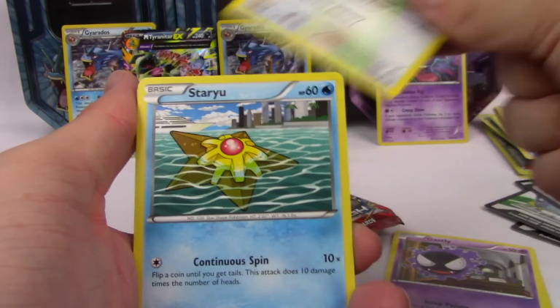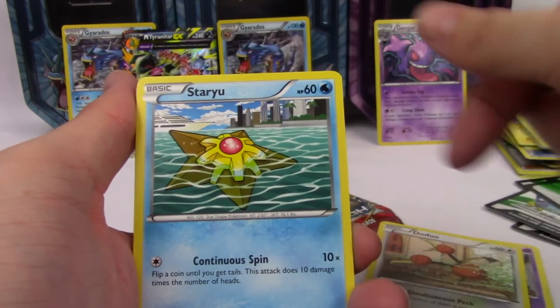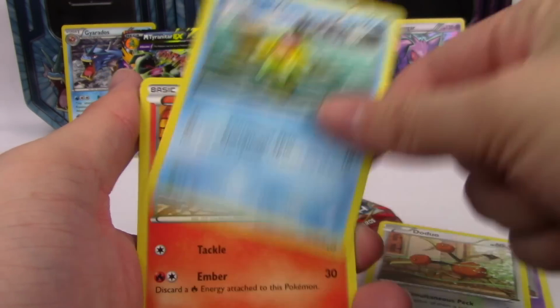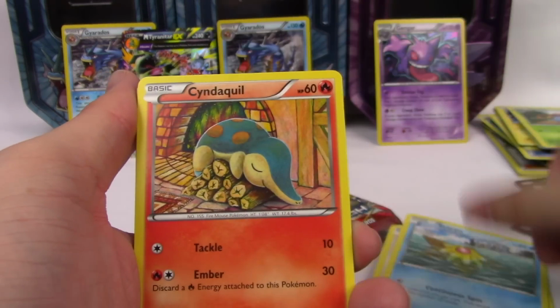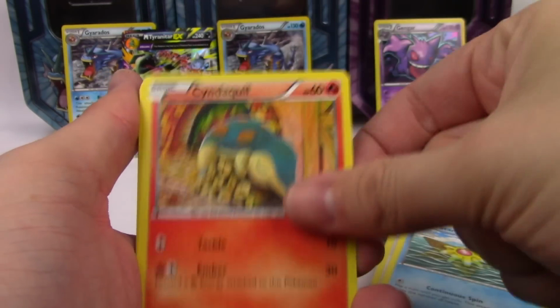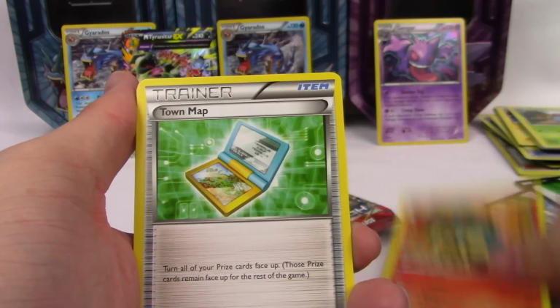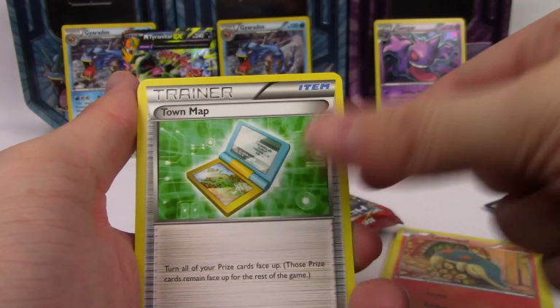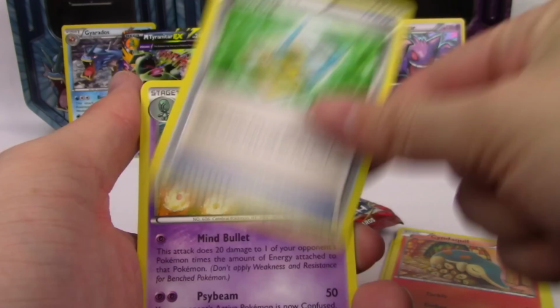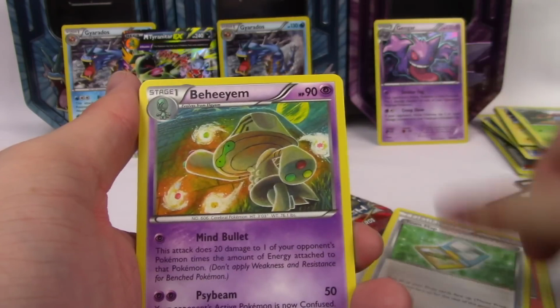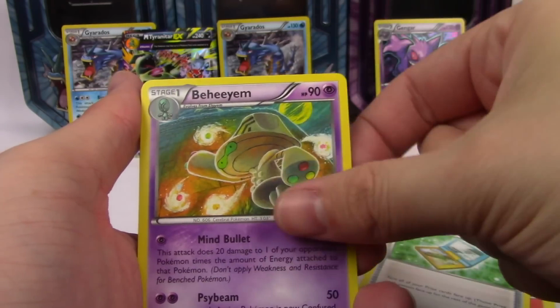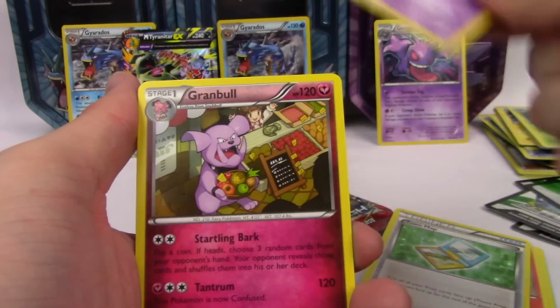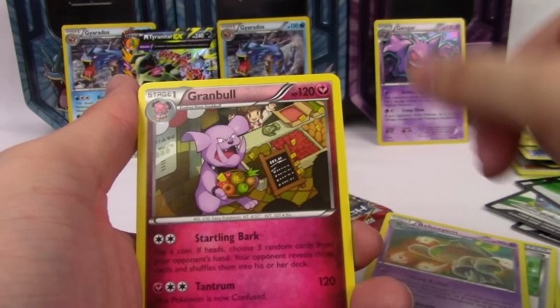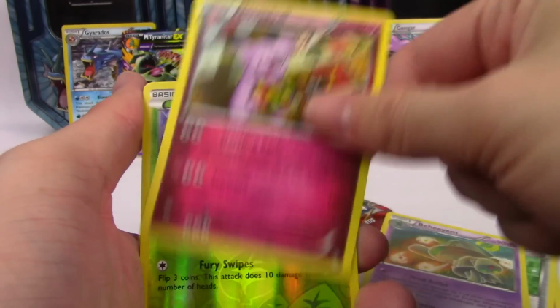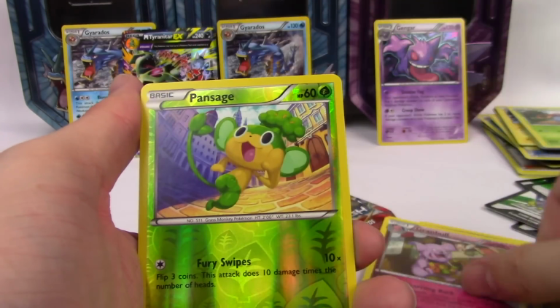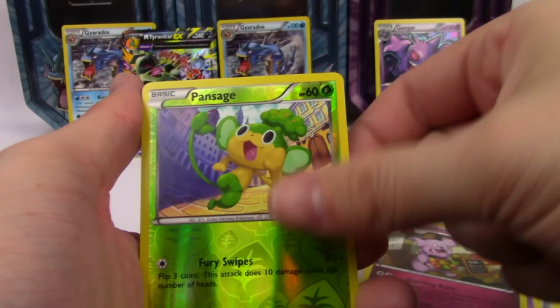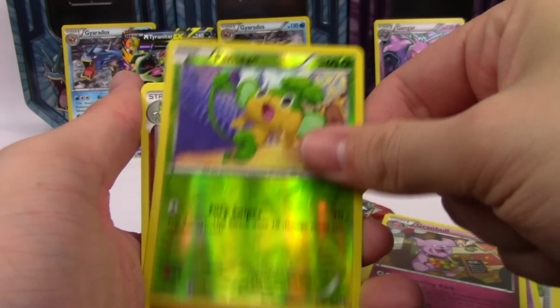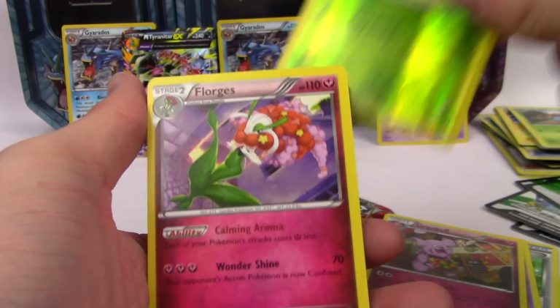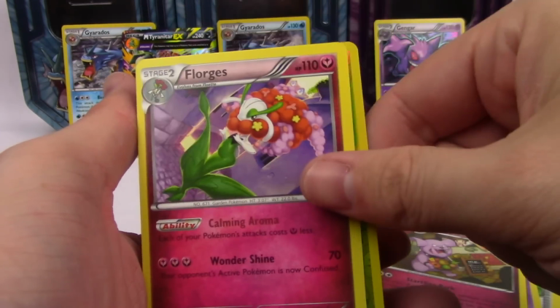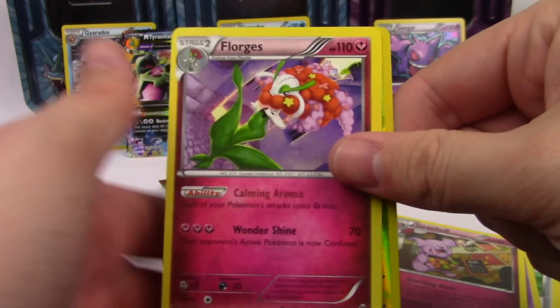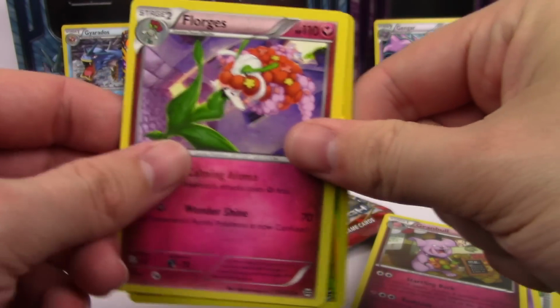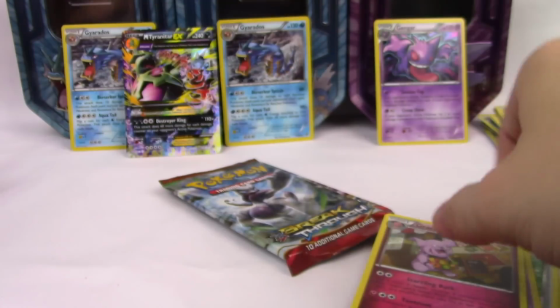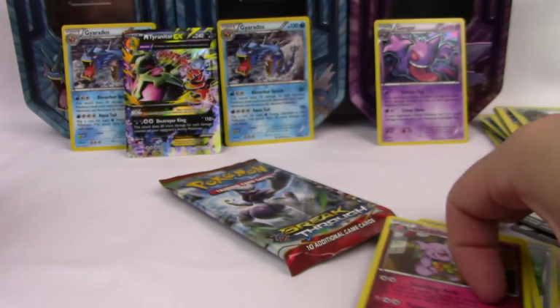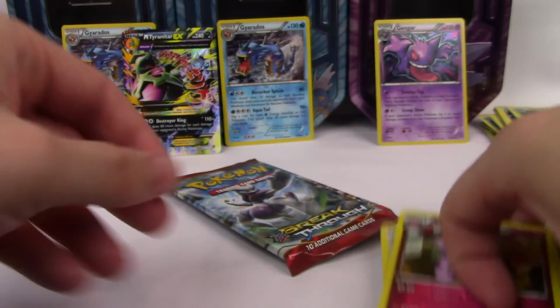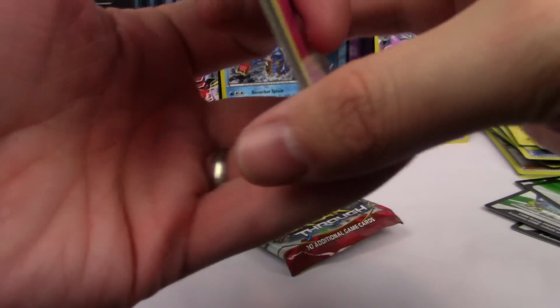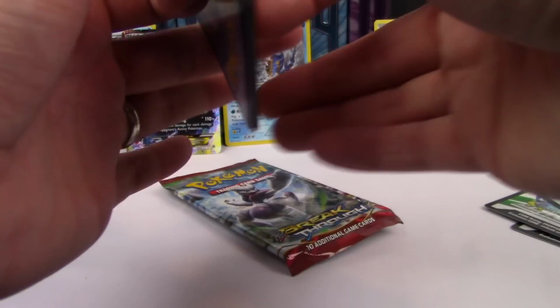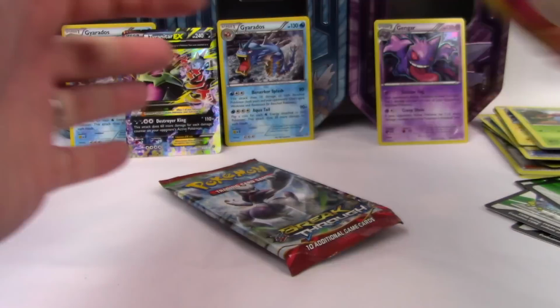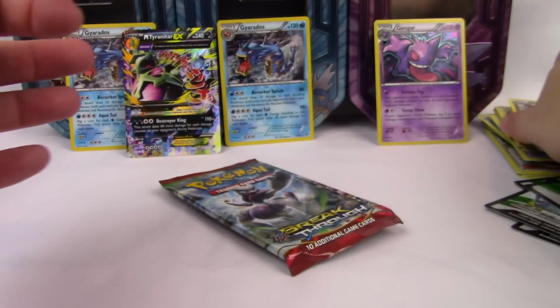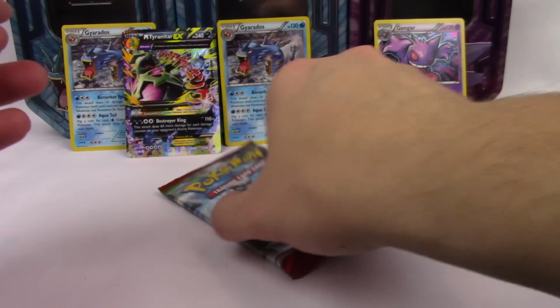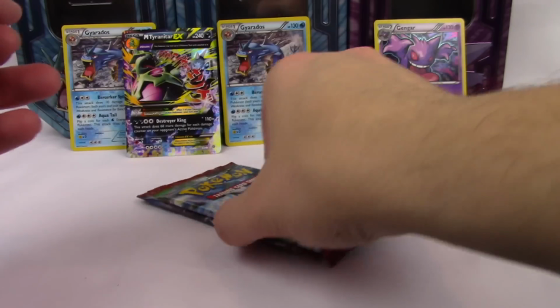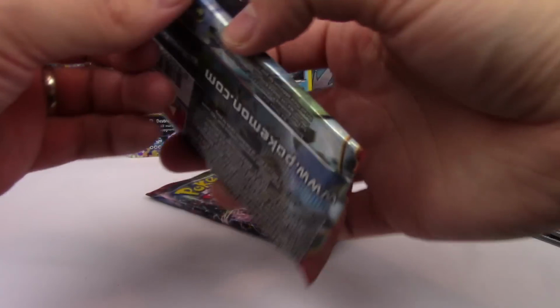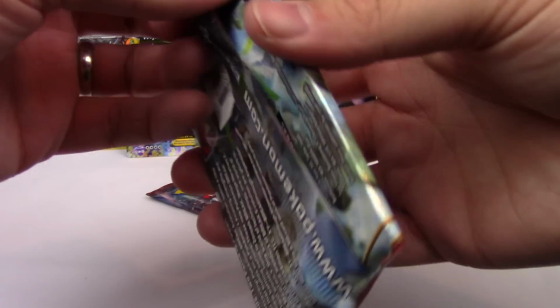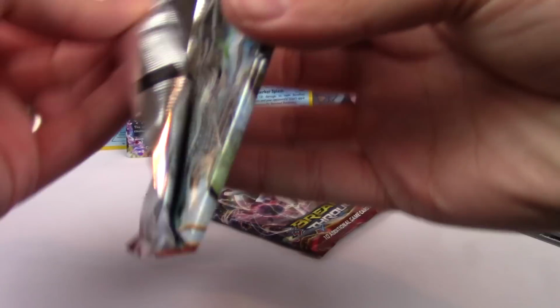First Breakthrough pack: Doduo, Staryu, Cyndaquil, Town Map, Beheyem, Granbull, Pansage, and a Florges. You're hiding from me — I don't like it when you hide from me, Mewtwo.